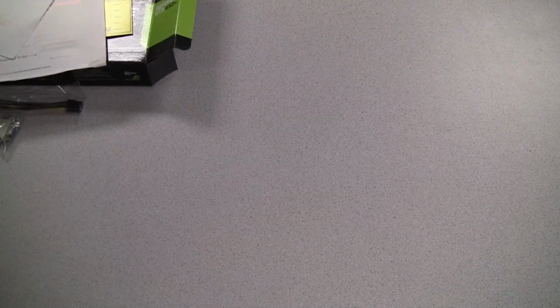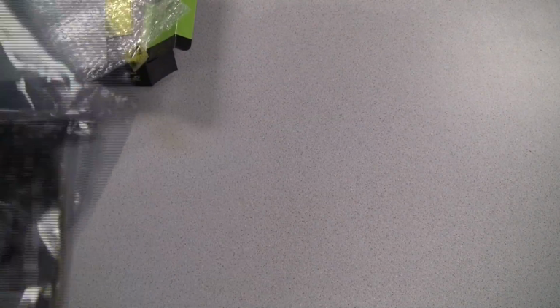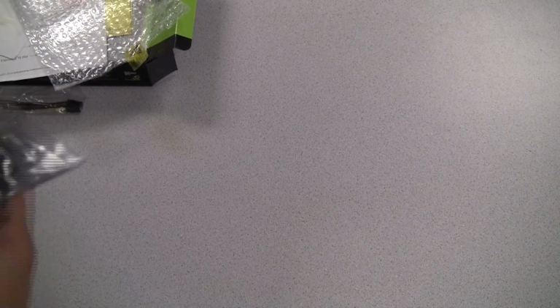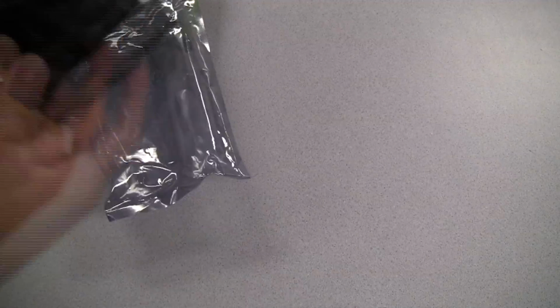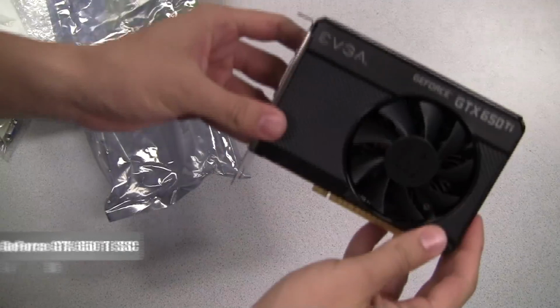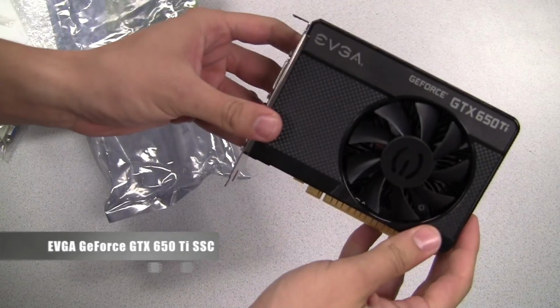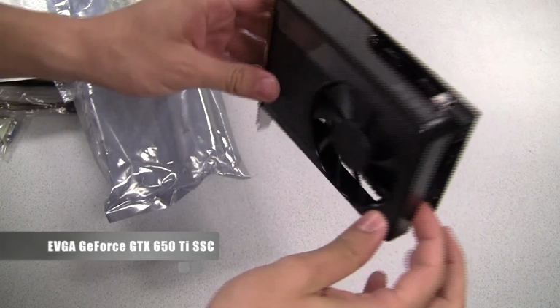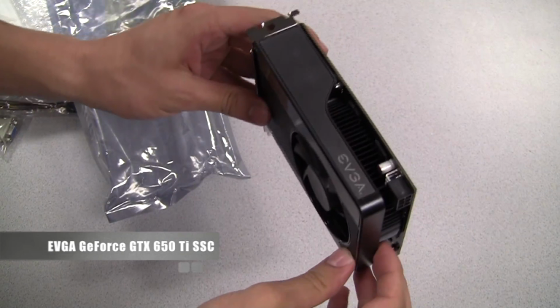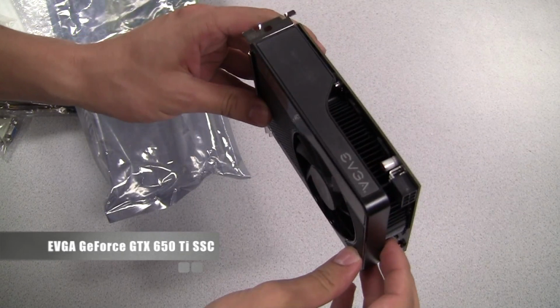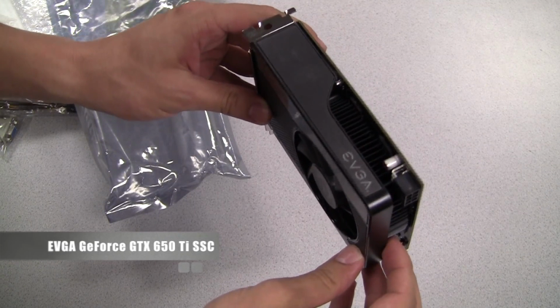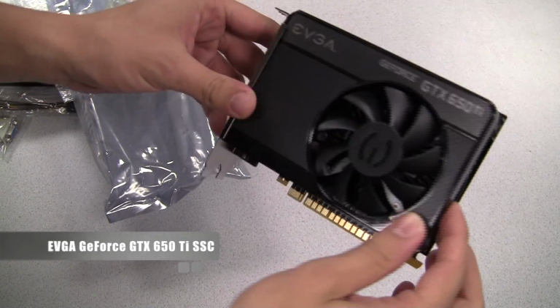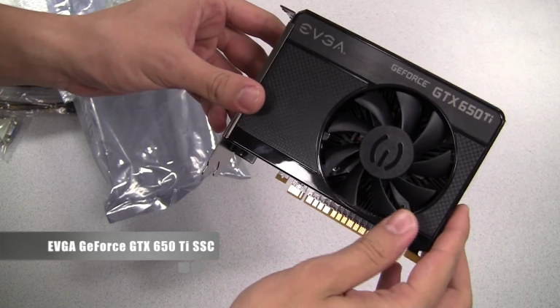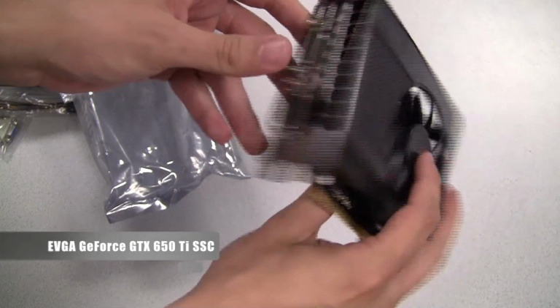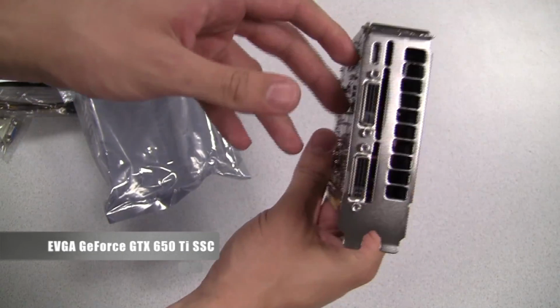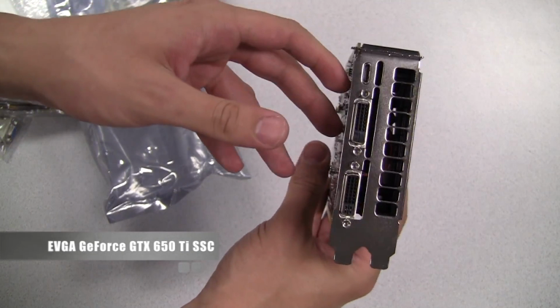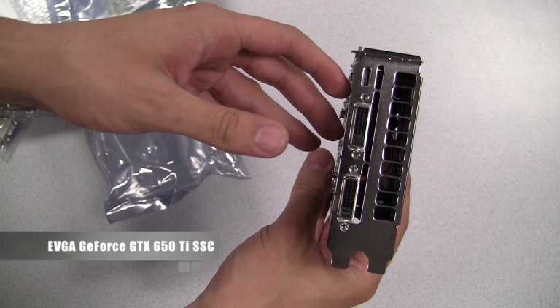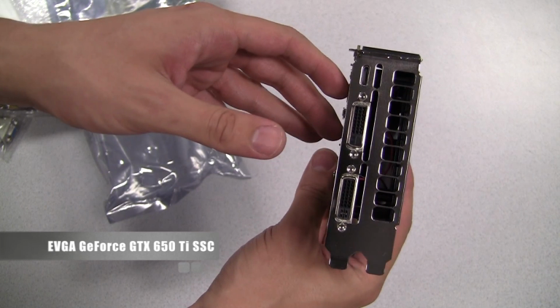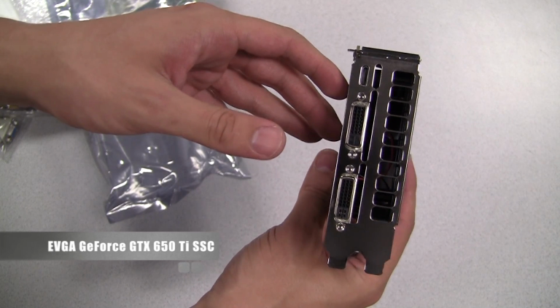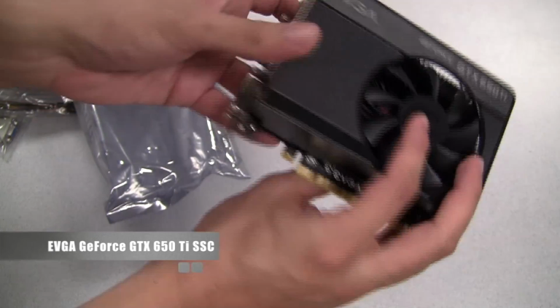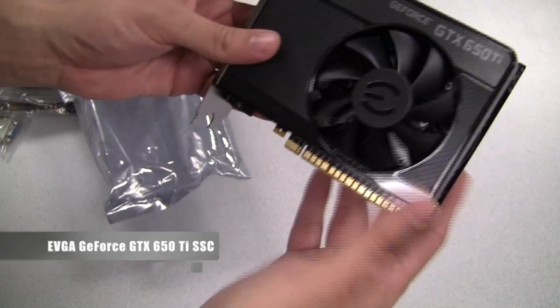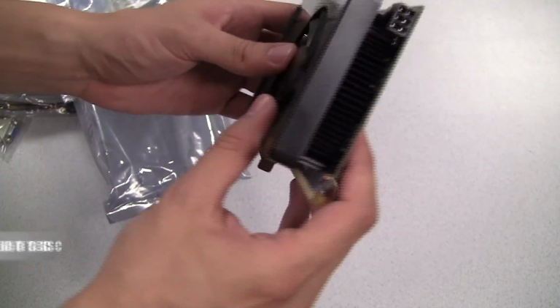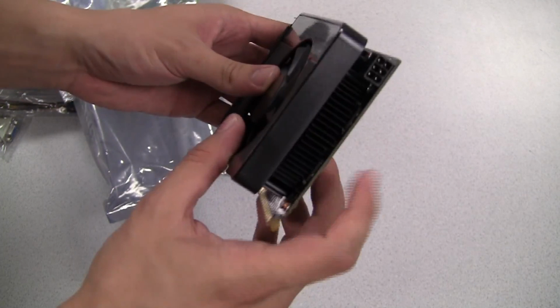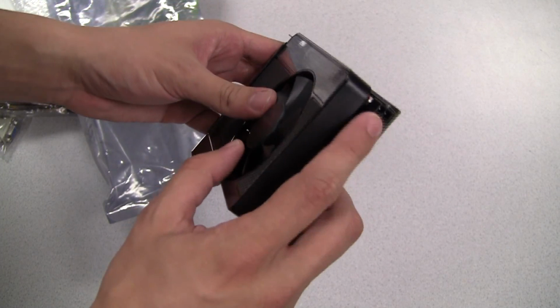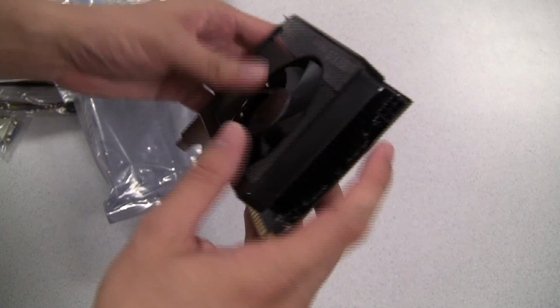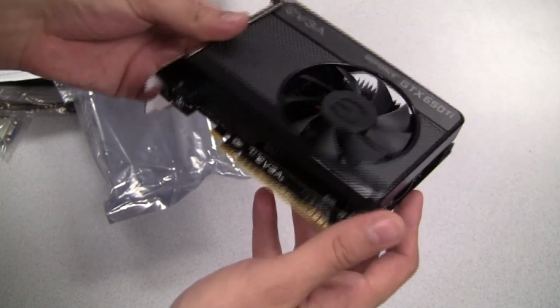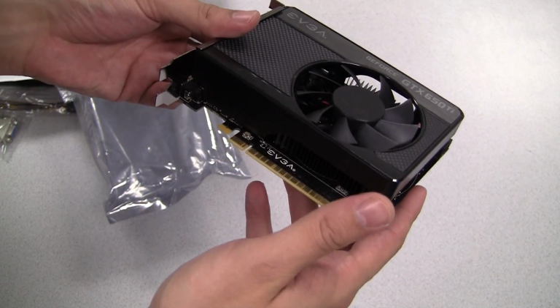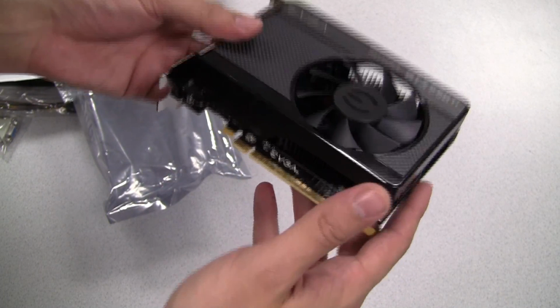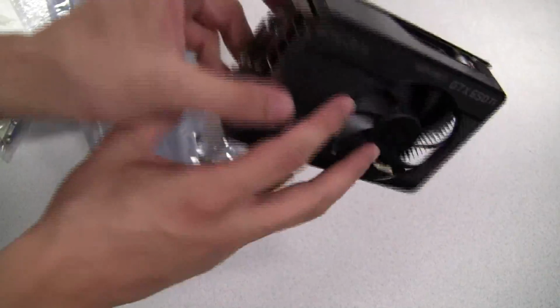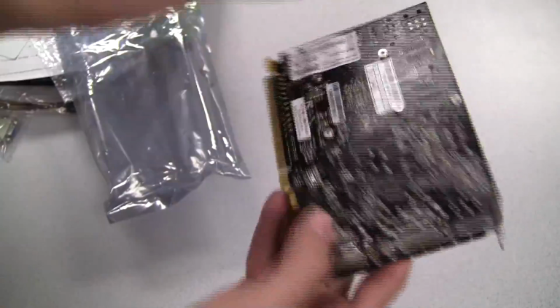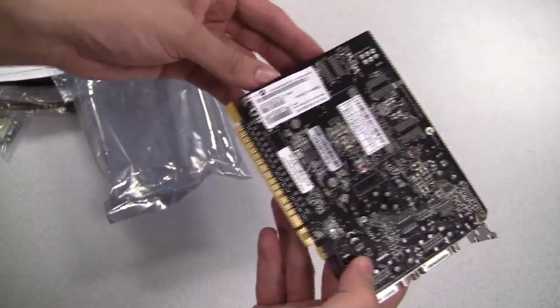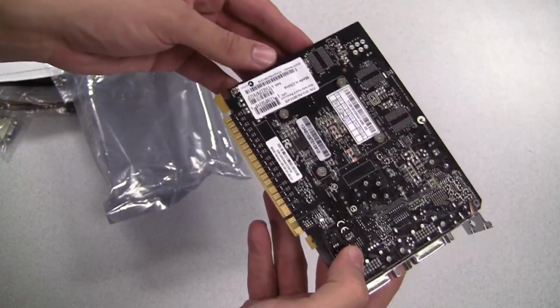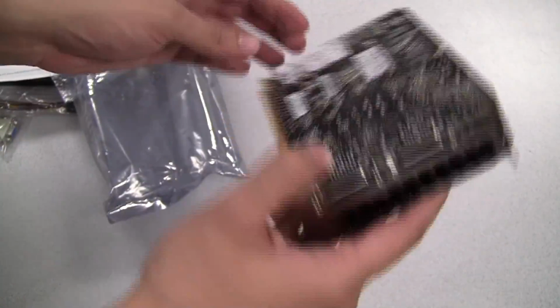Here it is — the EVGA GeForce GTX 650 Ti SSC. EVGA will offer both 1GB and 2GB versions of this card. It also has a single 6-pin power input and 768 processing cores.